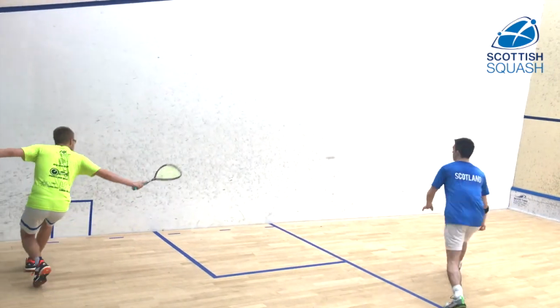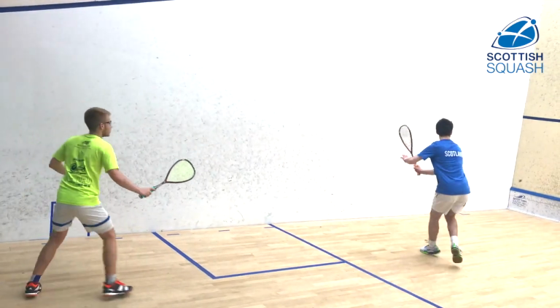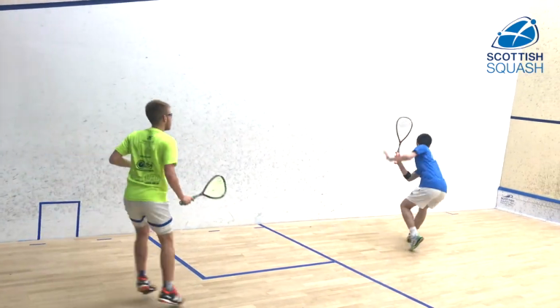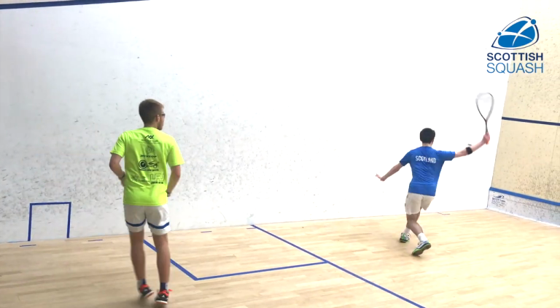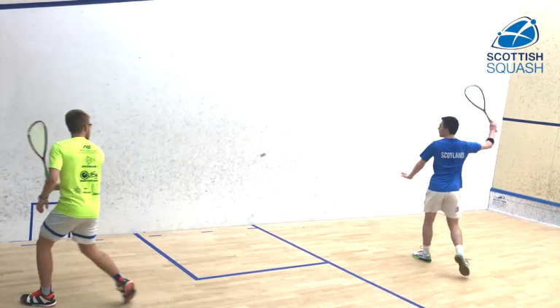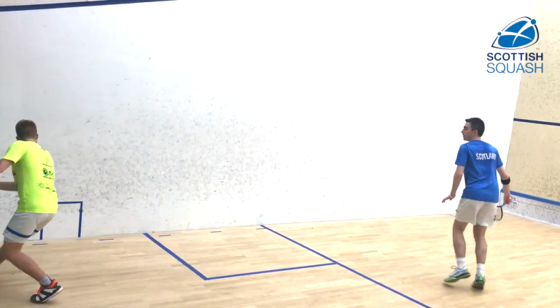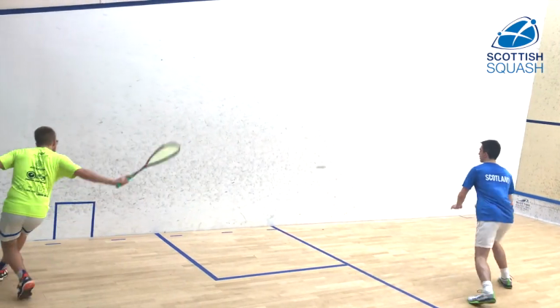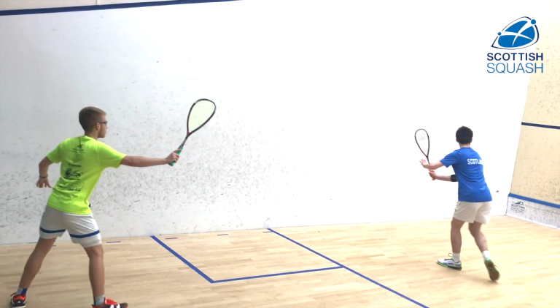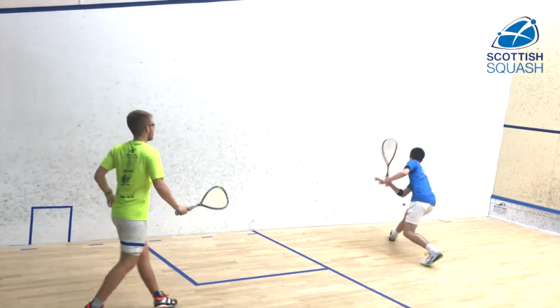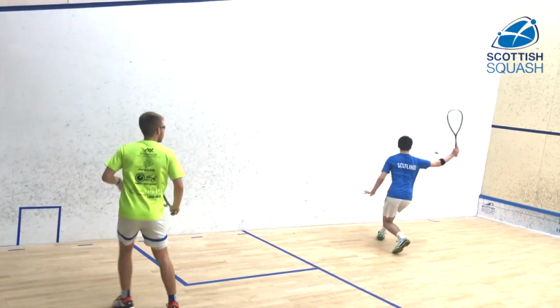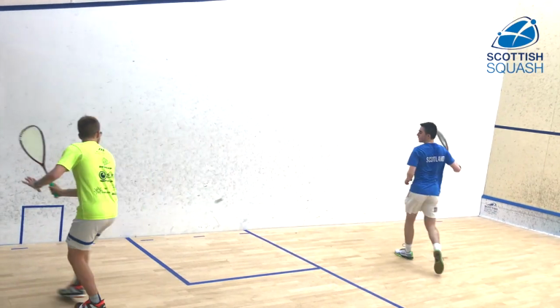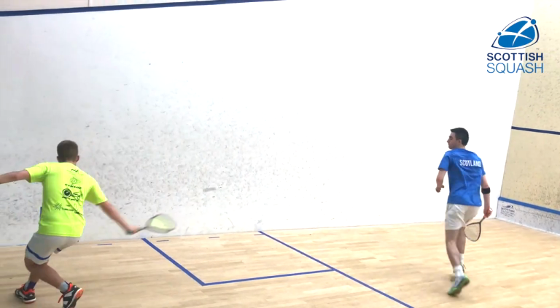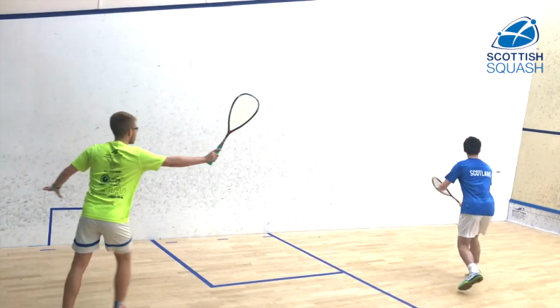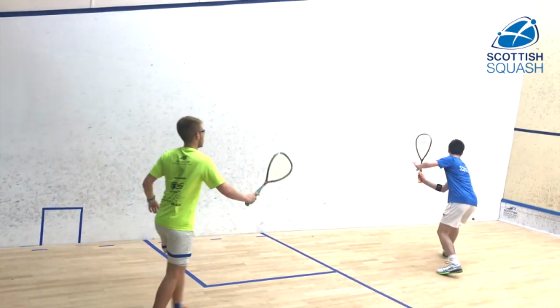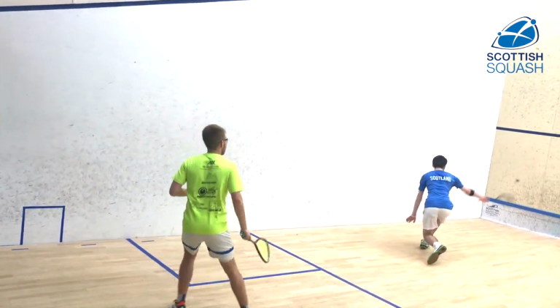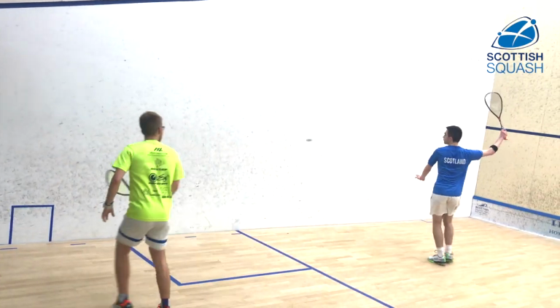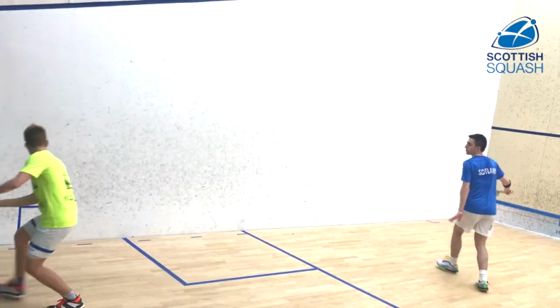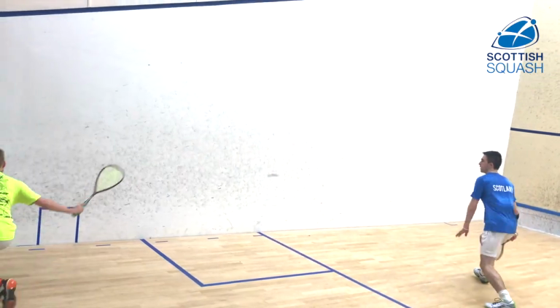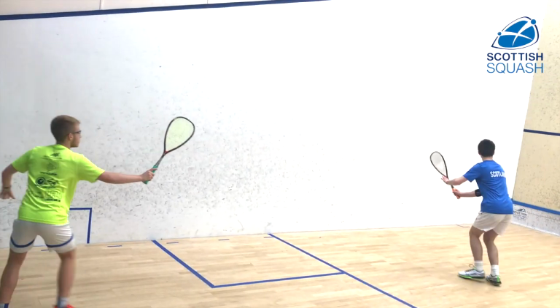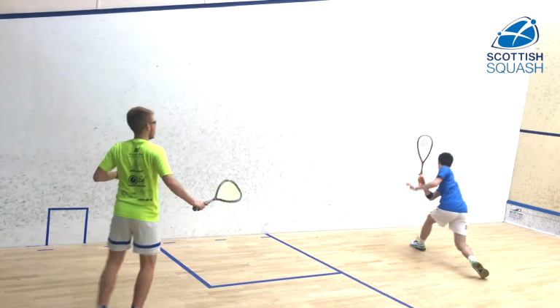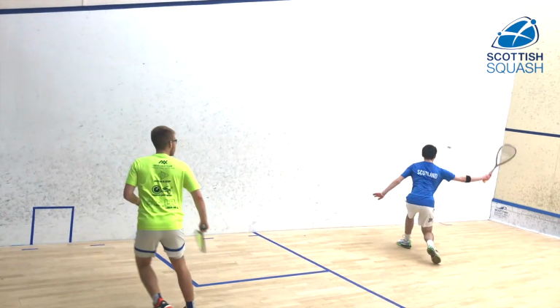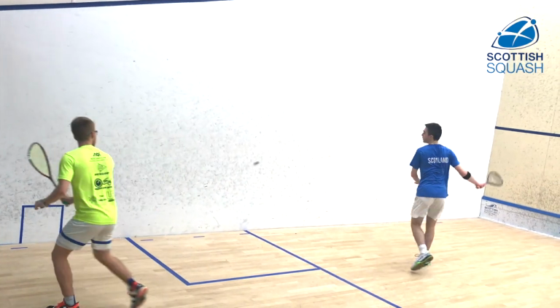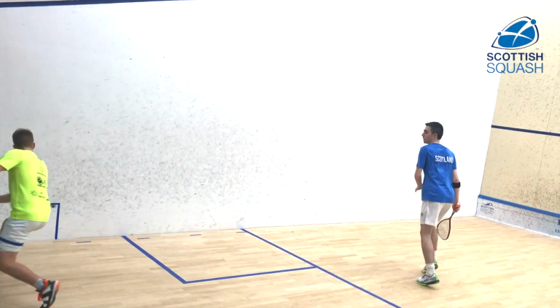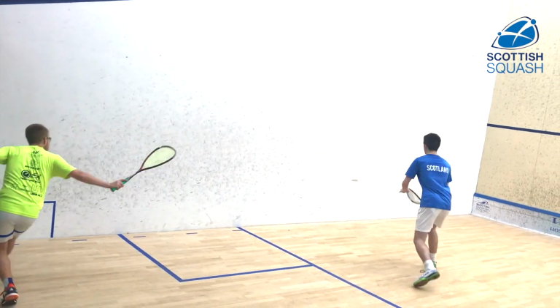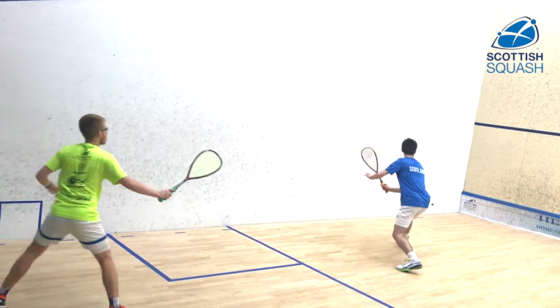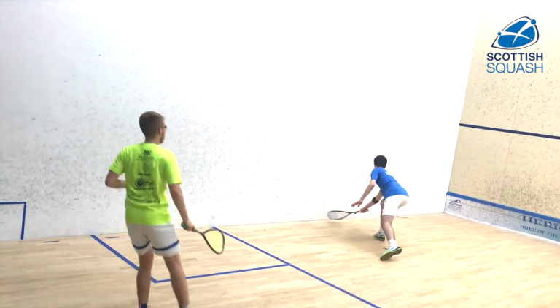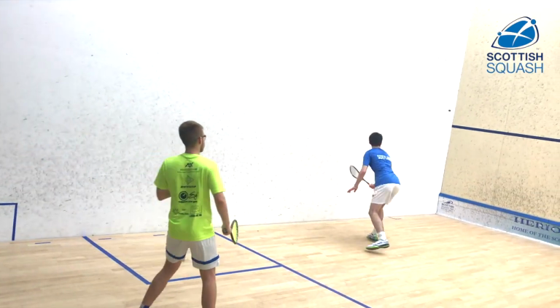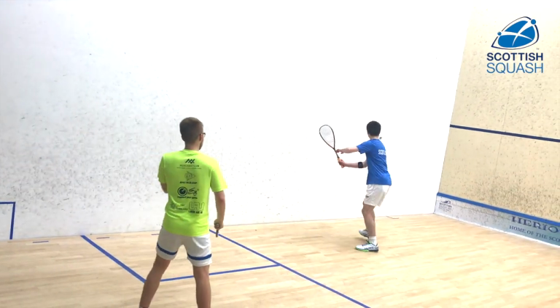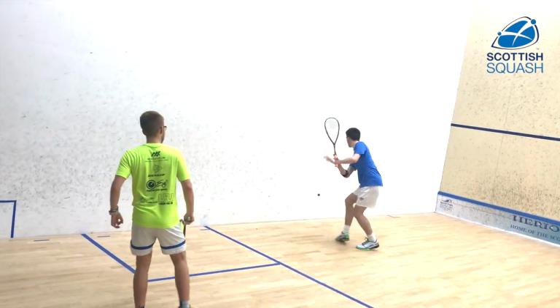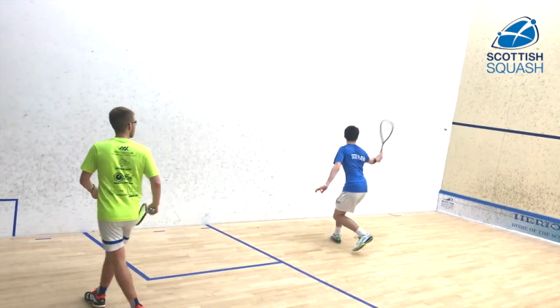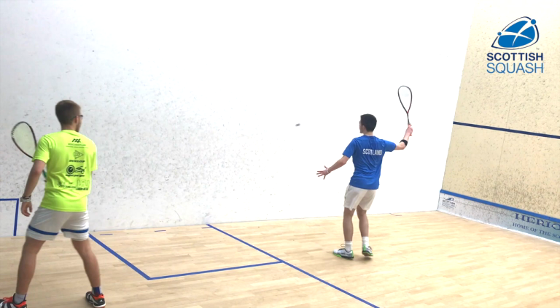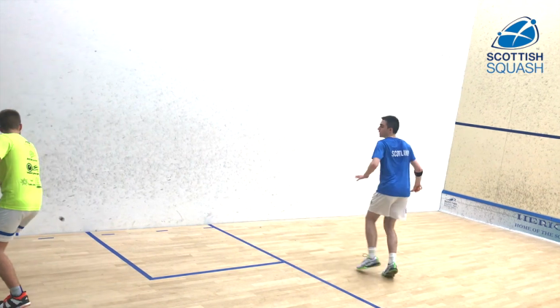So this one's just a drop drive — it's a similar thing. You're just looking to get really good lines of hitting, to be able to play both to the front and to the back of the court, and it gives every player the opportunity to focus on their movement from the tee.